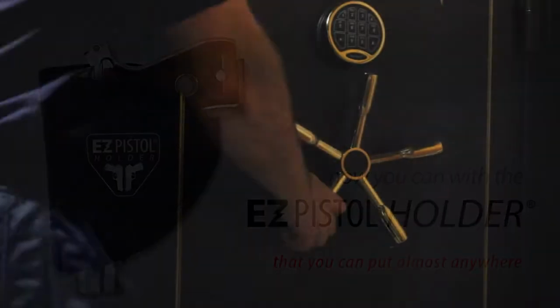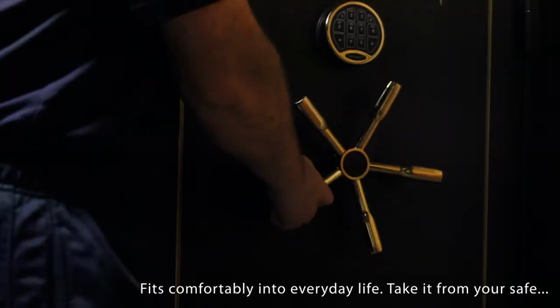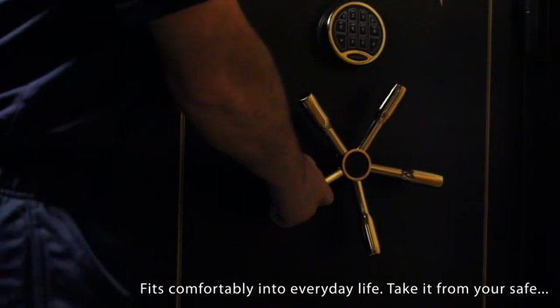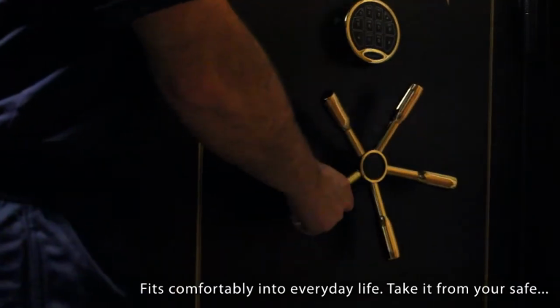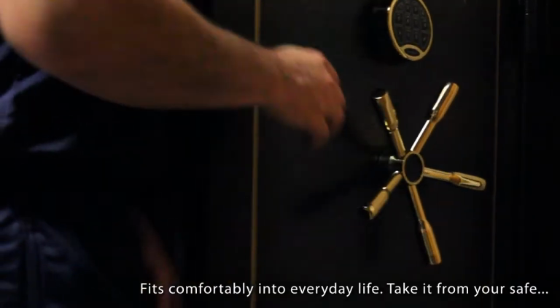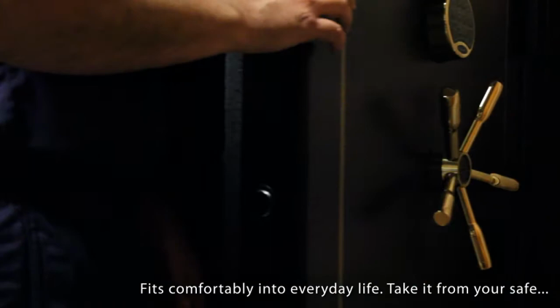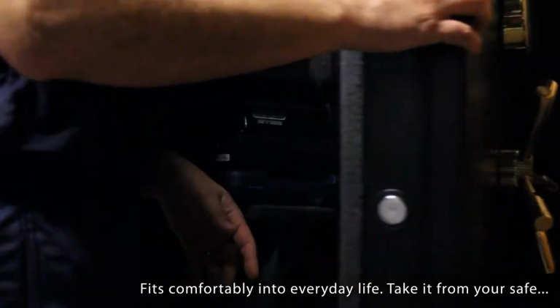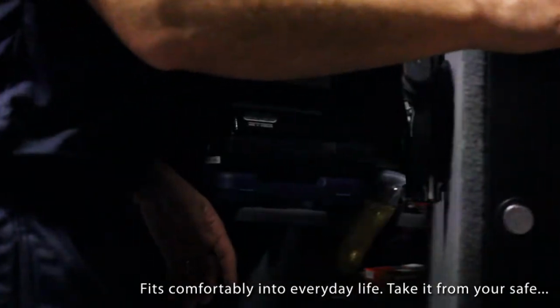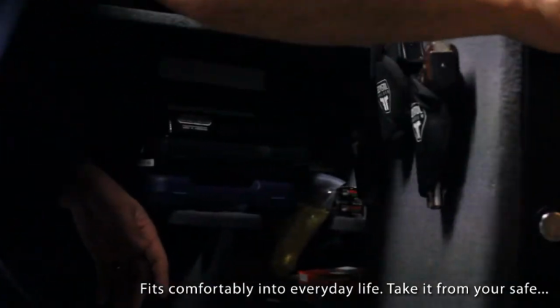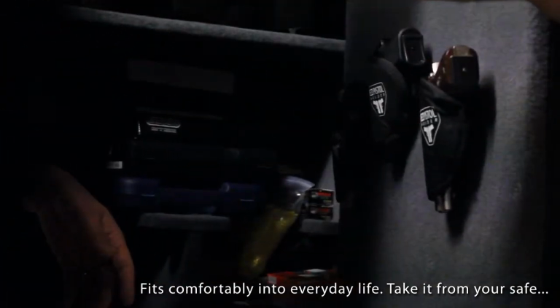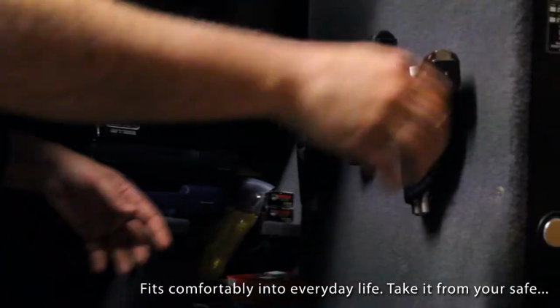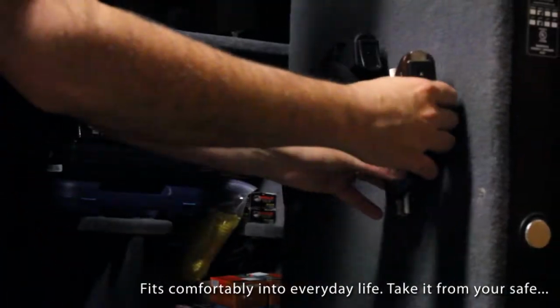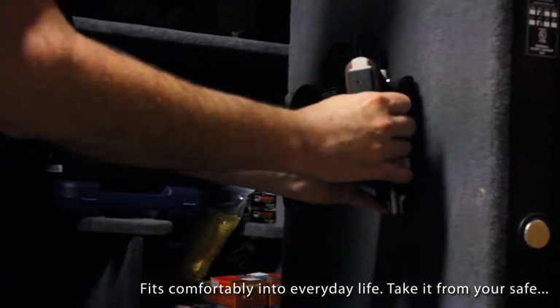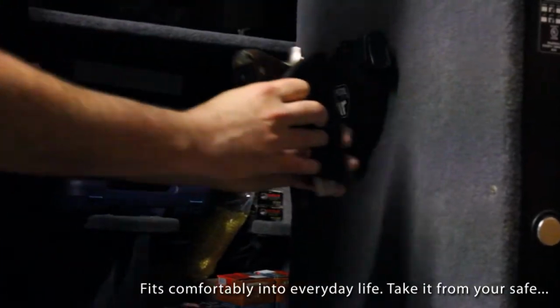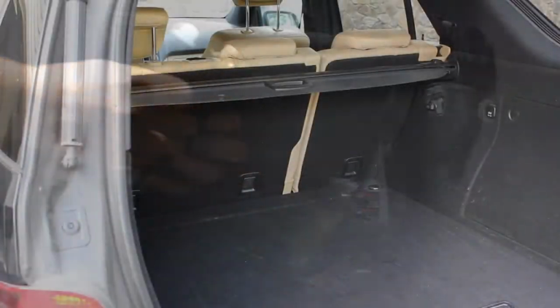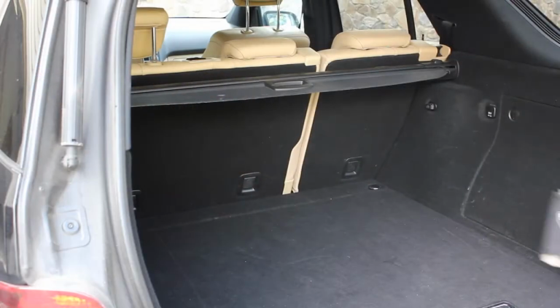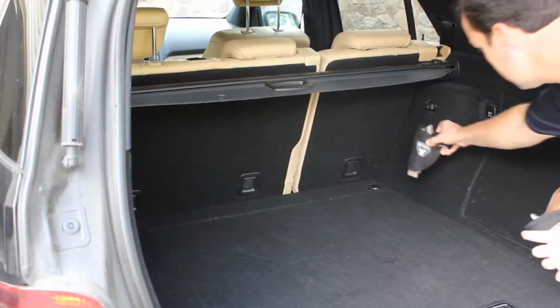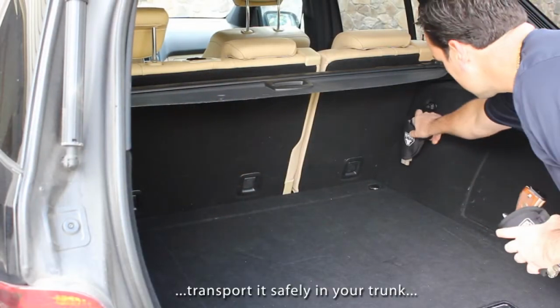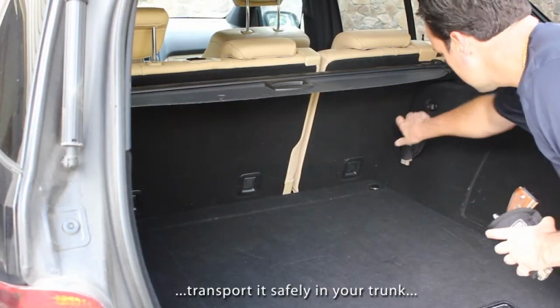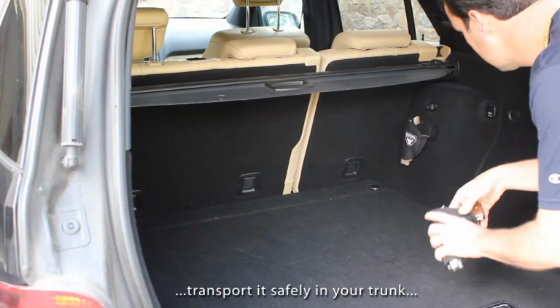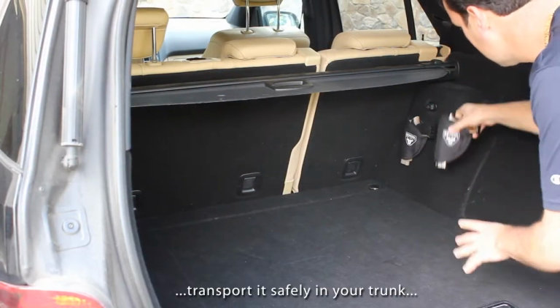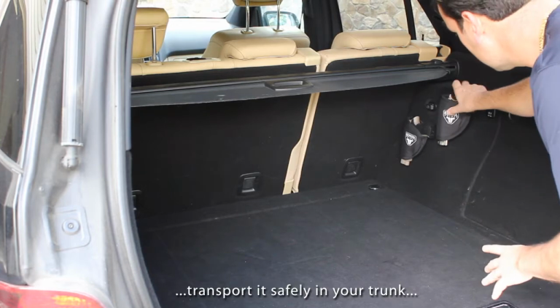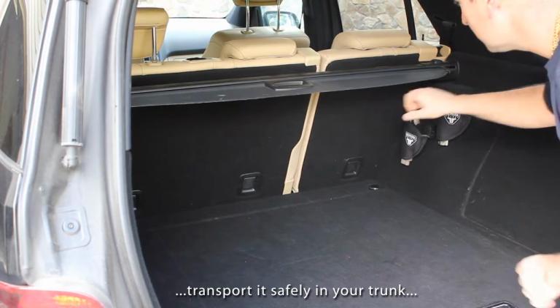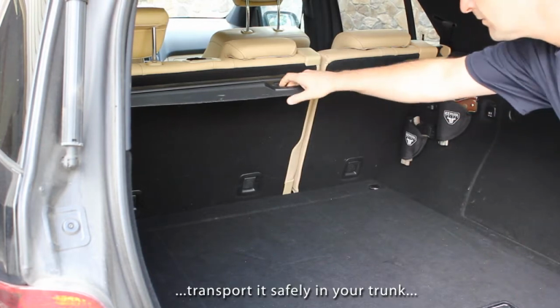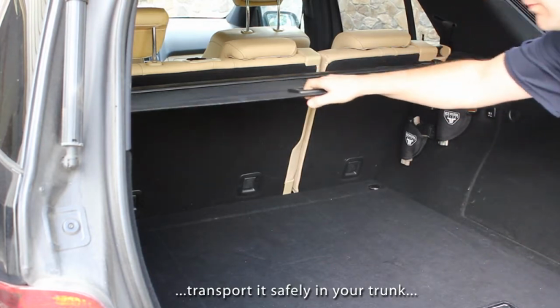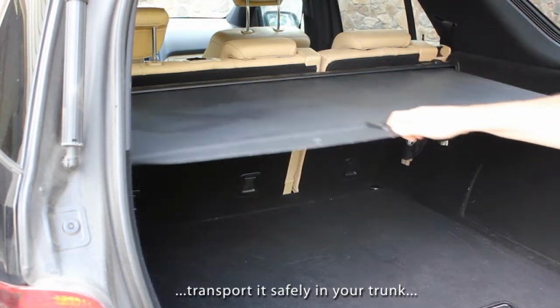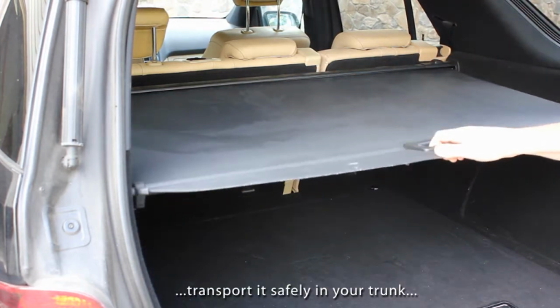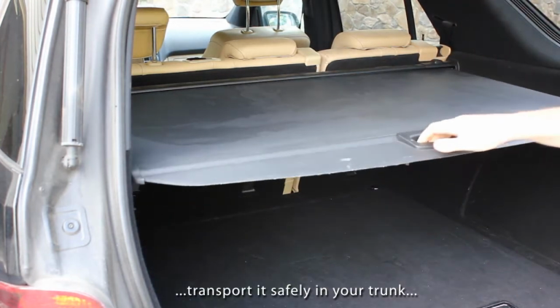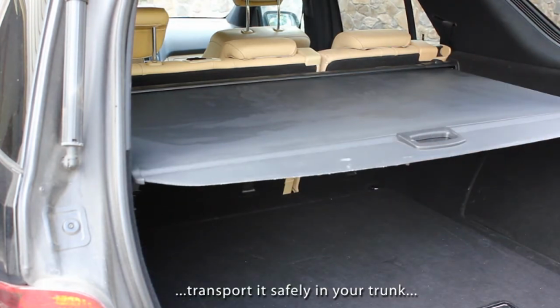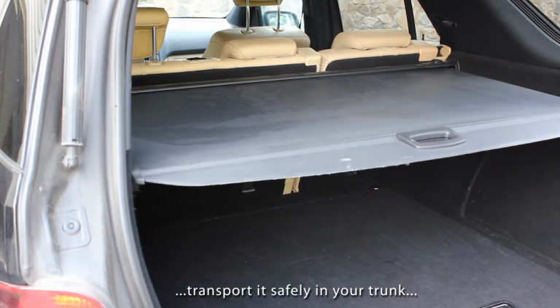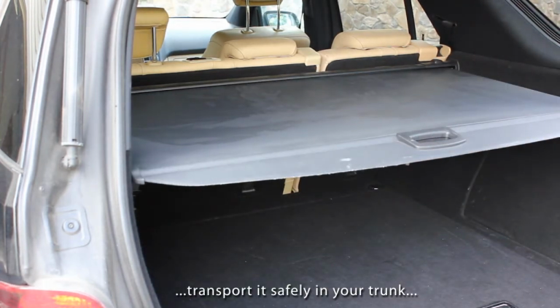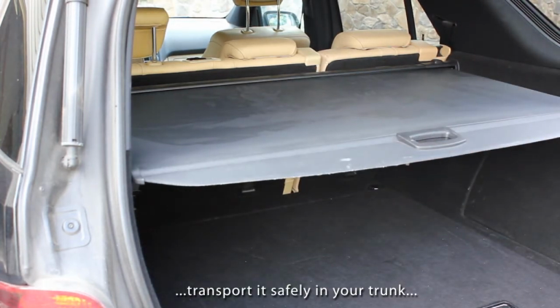The all-purpose holder fits comfortably into your everyday life. Take it from your safe to transporting your pistol safely by attaching it to your car's trunk securely and discreetly.